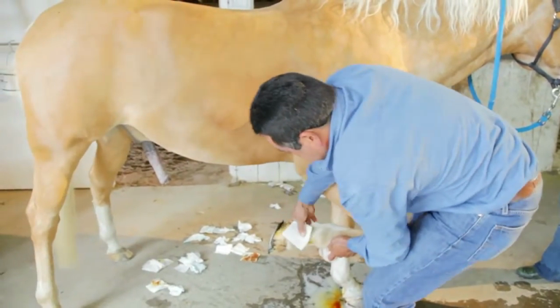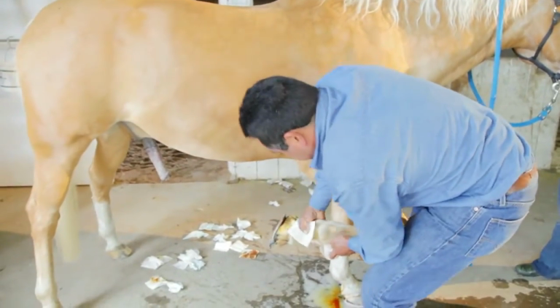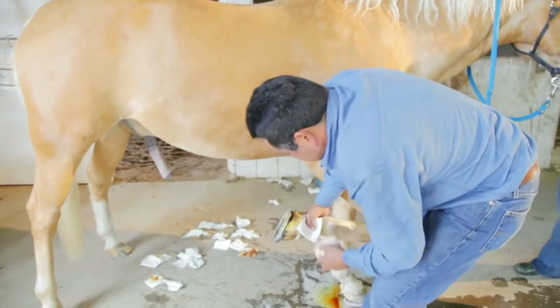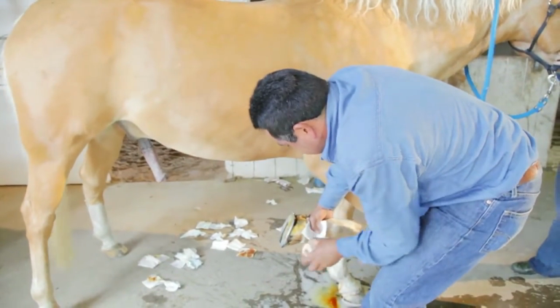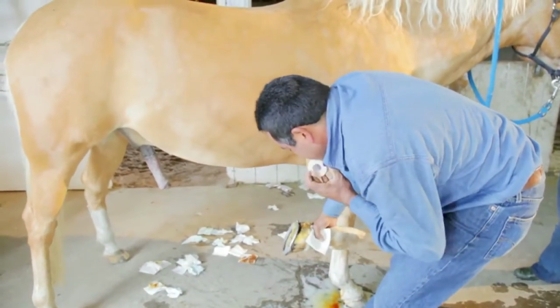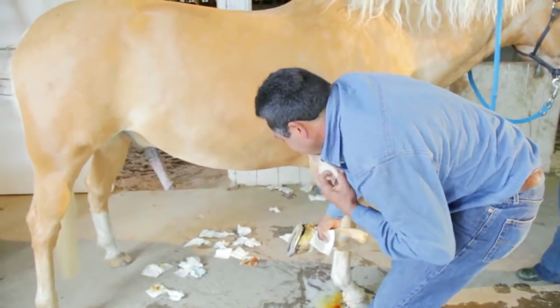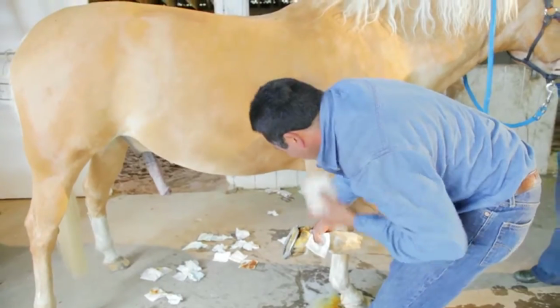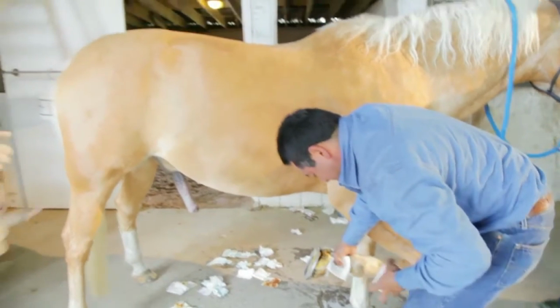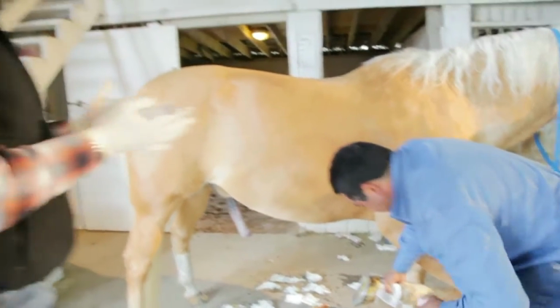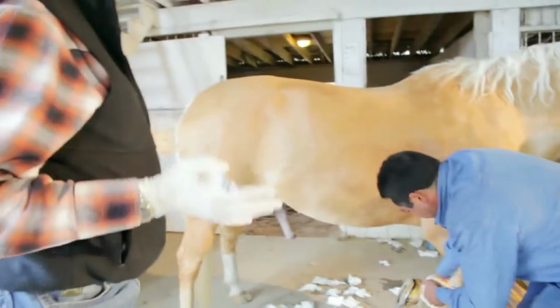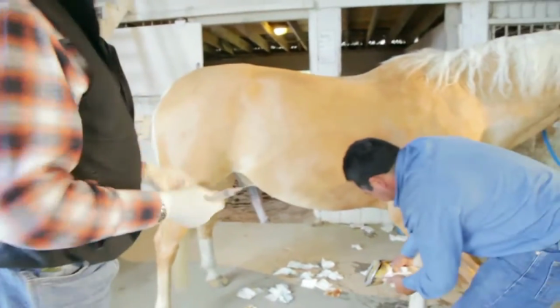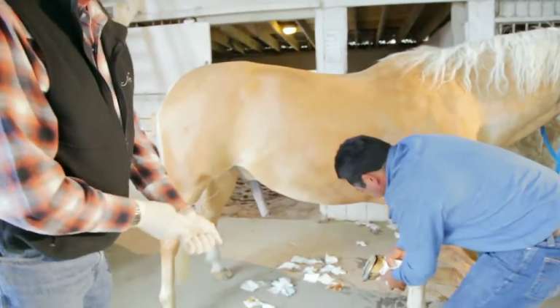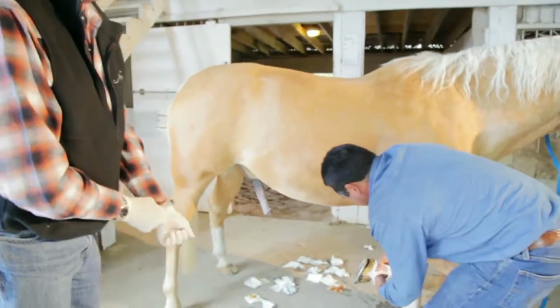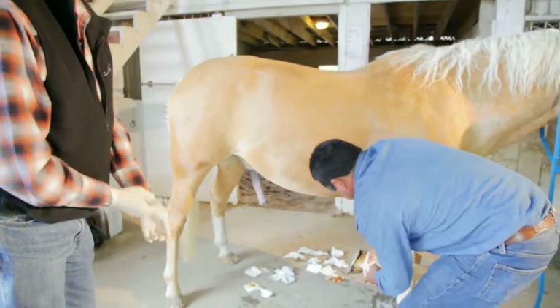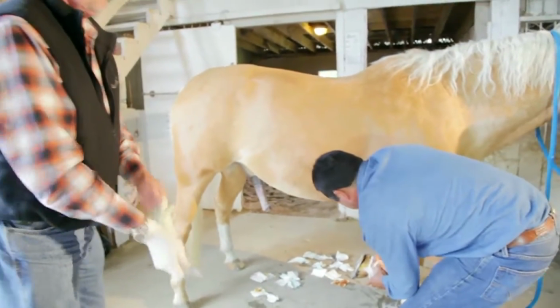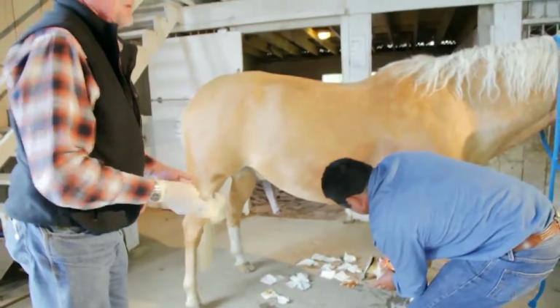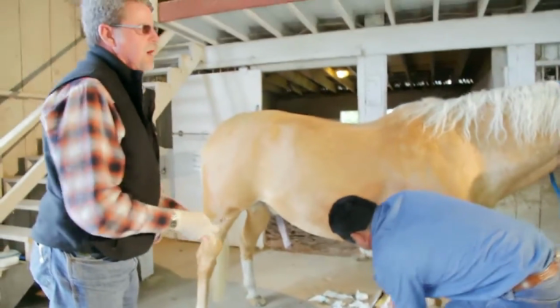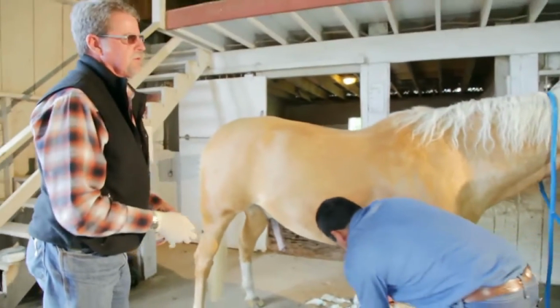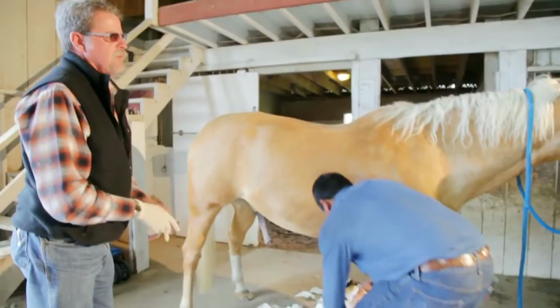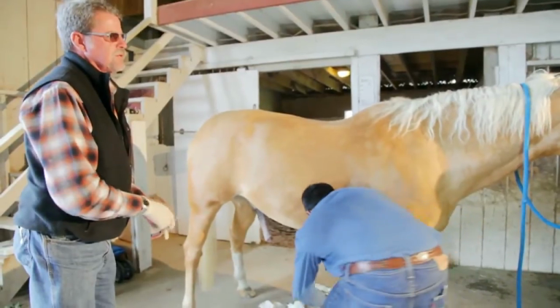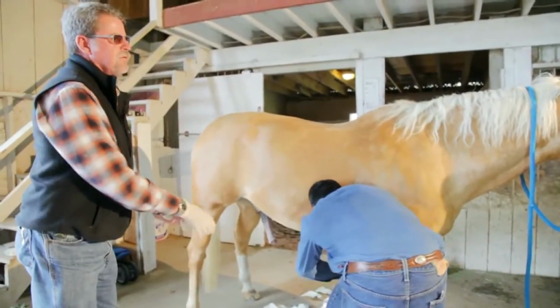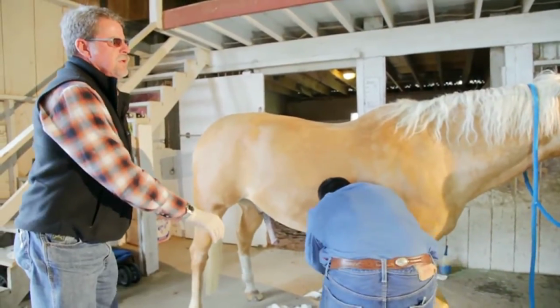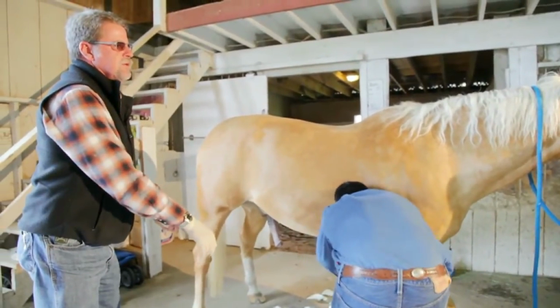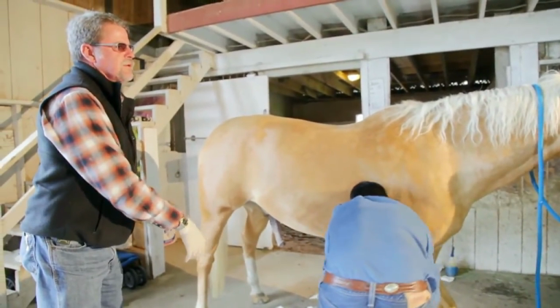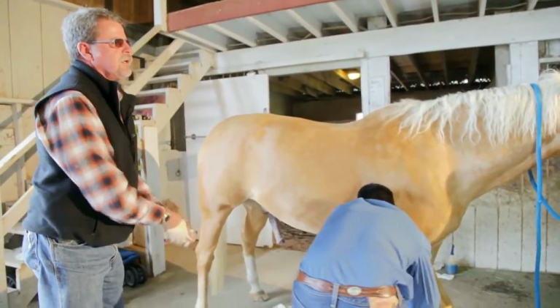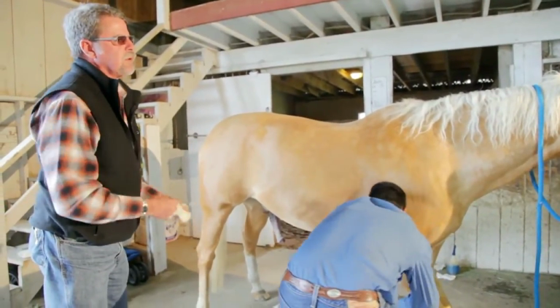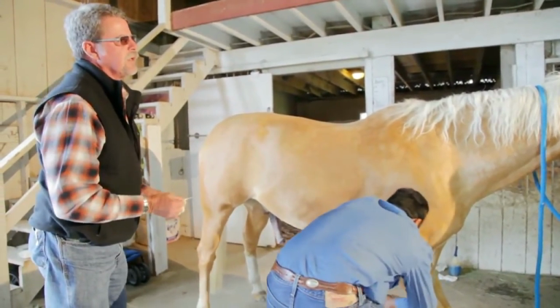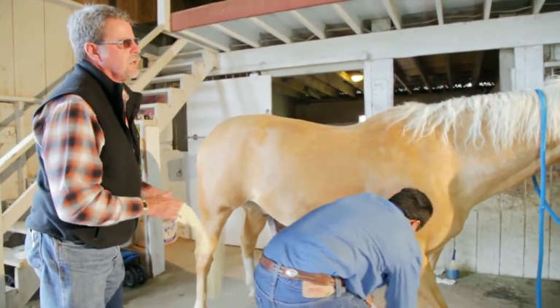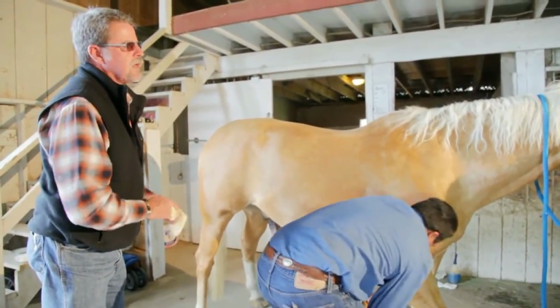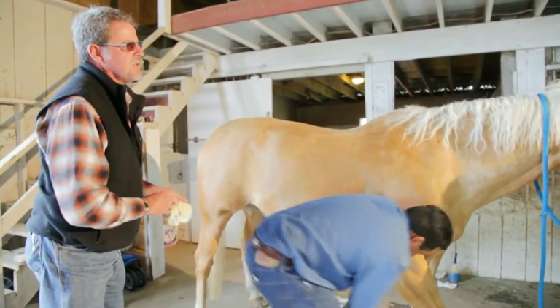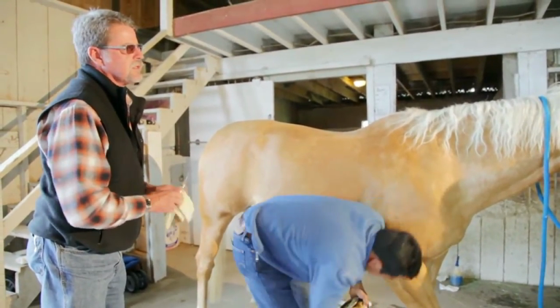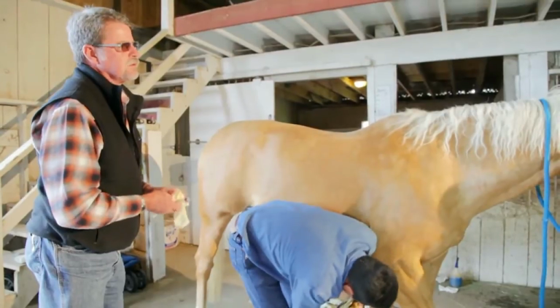That tells us a number of things. One, we're absolutely in the right spot in the pastern joint. And two, there is osteoarthritis happening because we have serosanguinous joint fluid. That is diagnostic in itself, too.